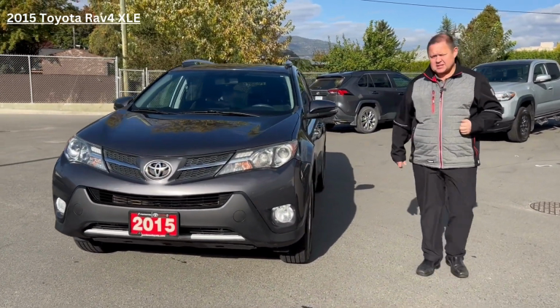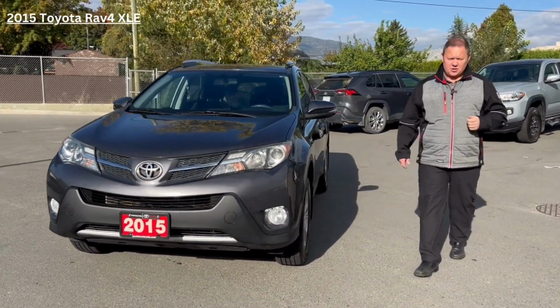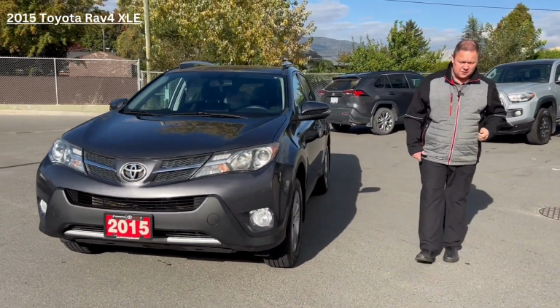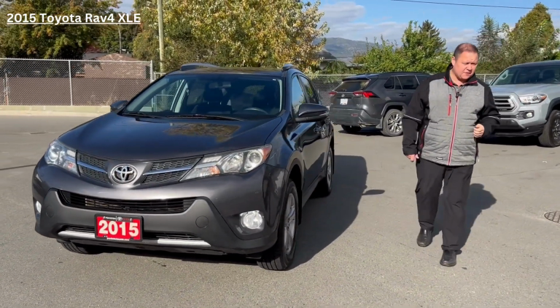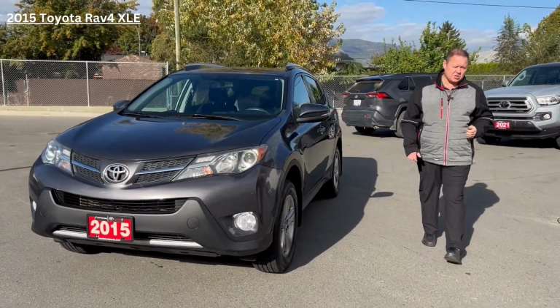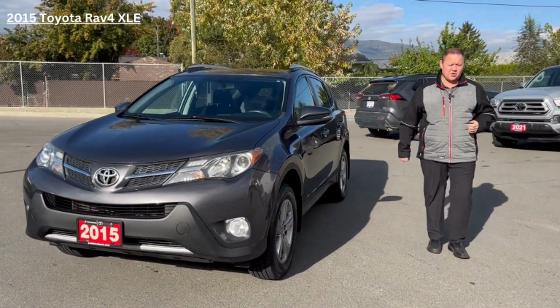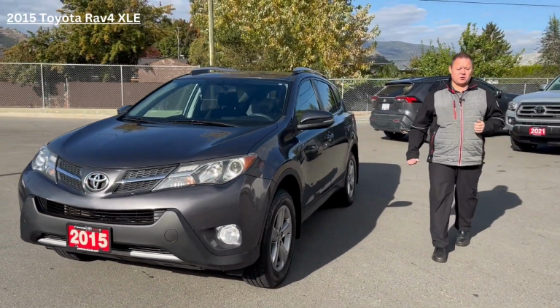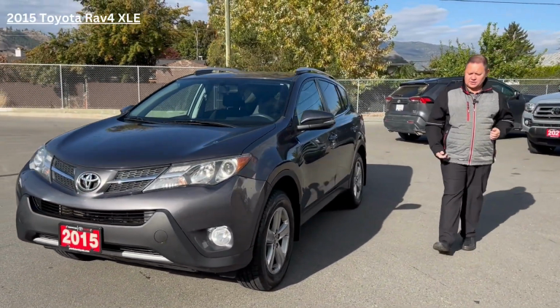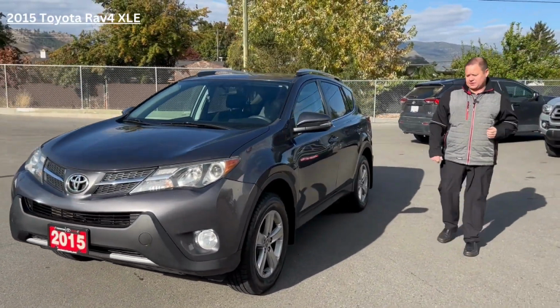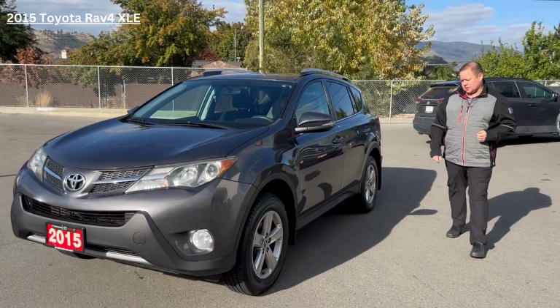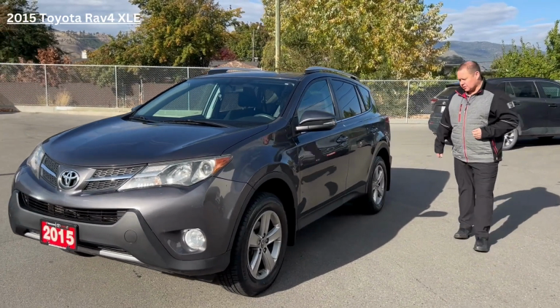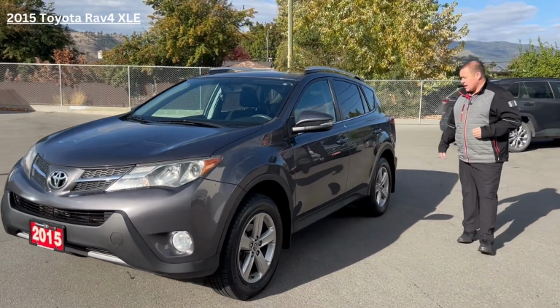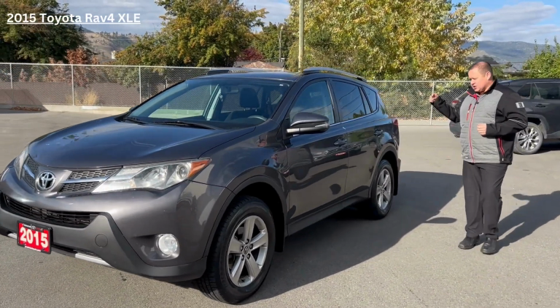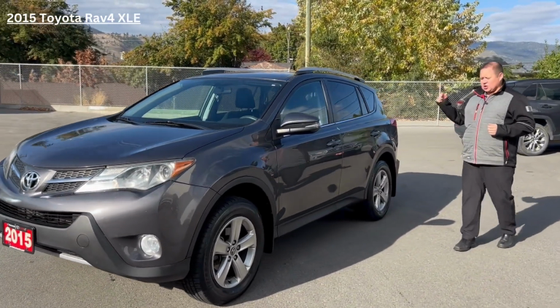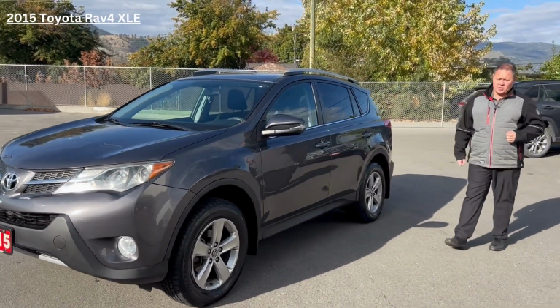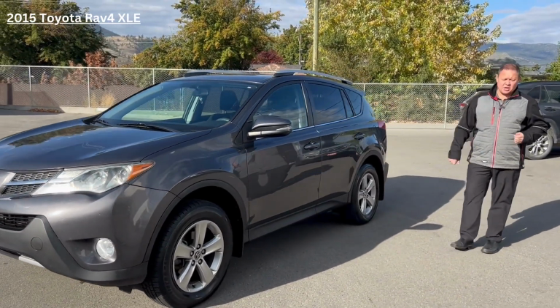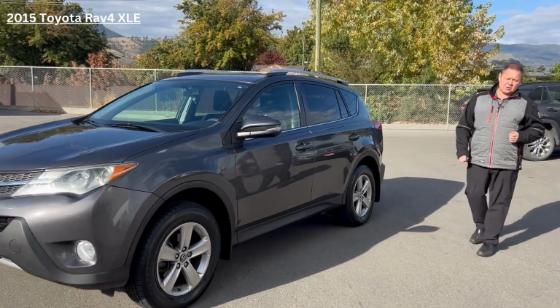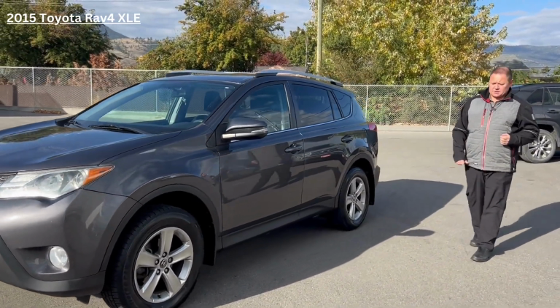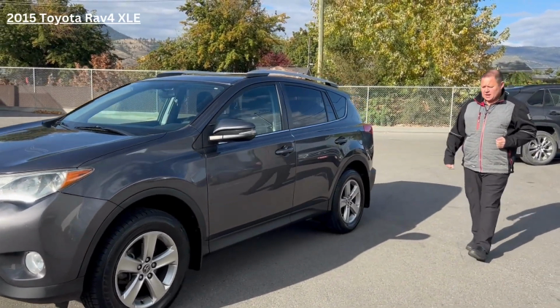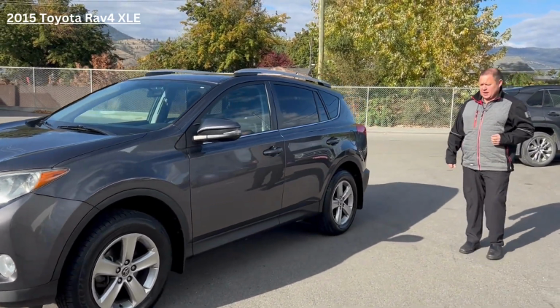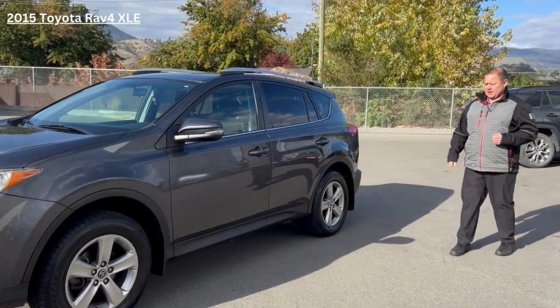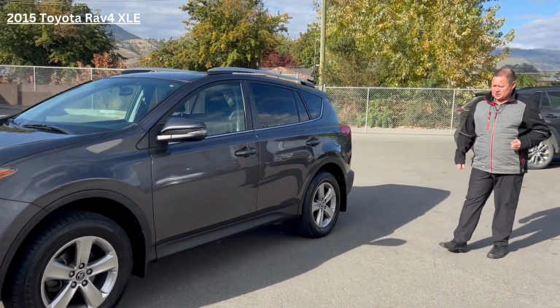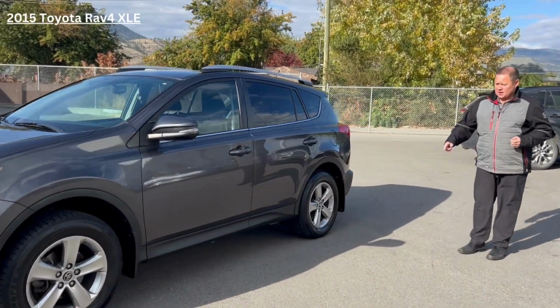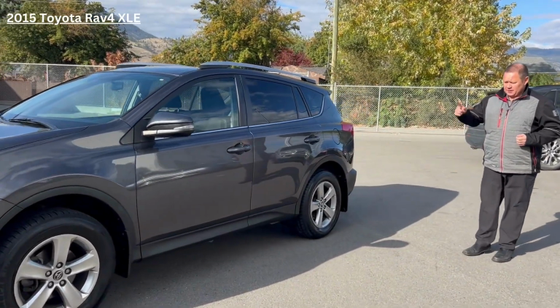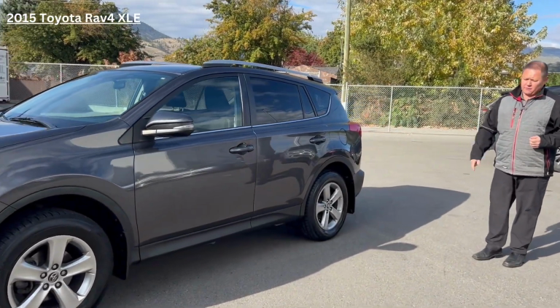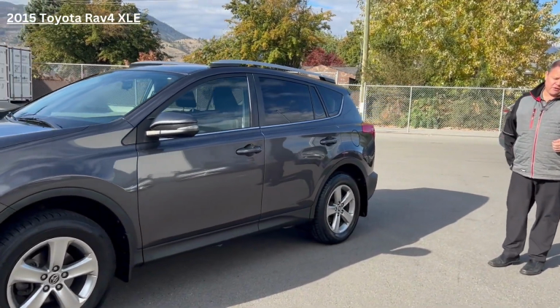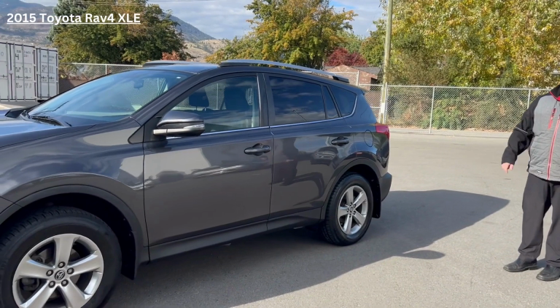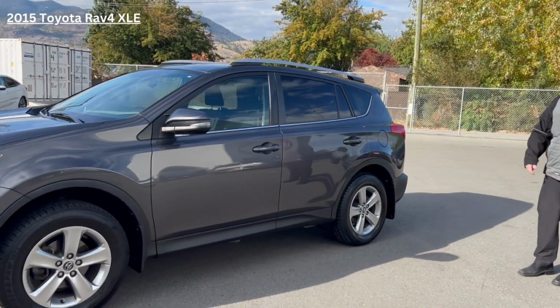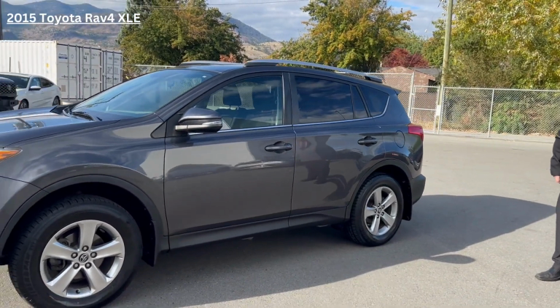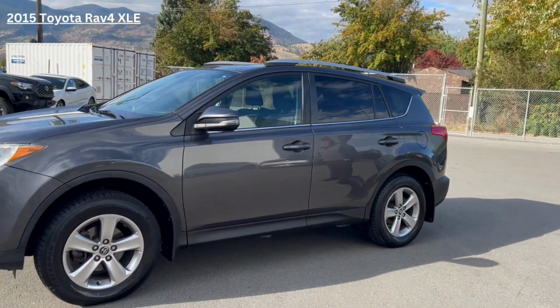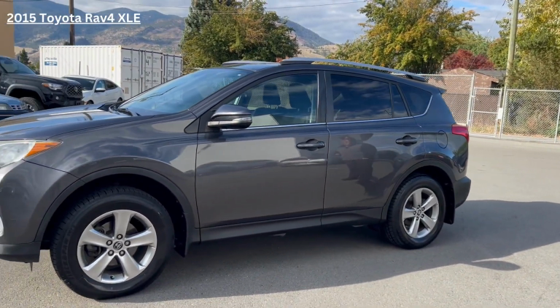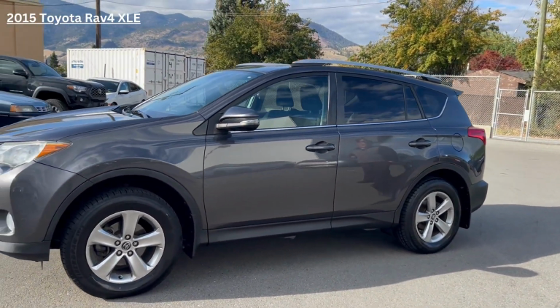This is a 2015 — it's just got over 127,000 kilometers. It does come with winter tires on rims, as we see it, and they are very, very good all-season tires there as well.